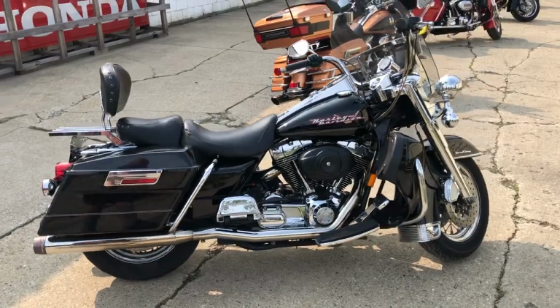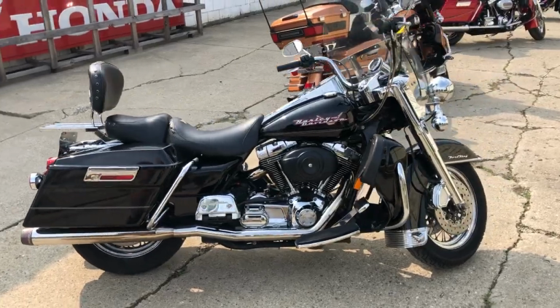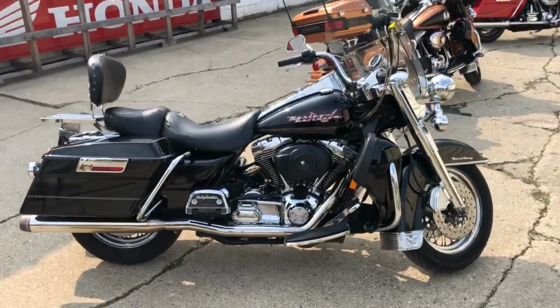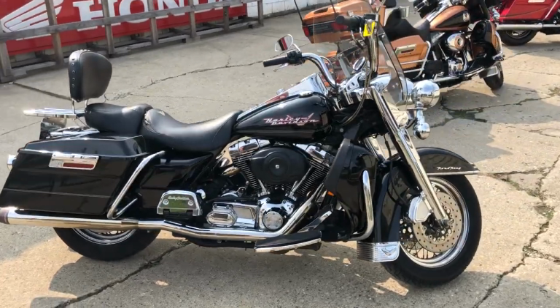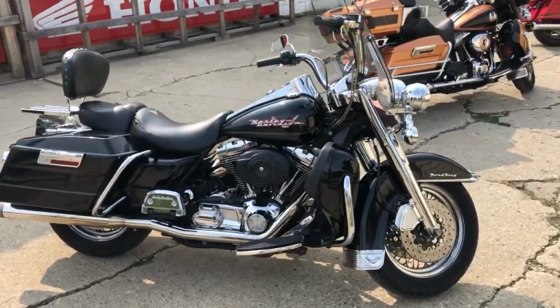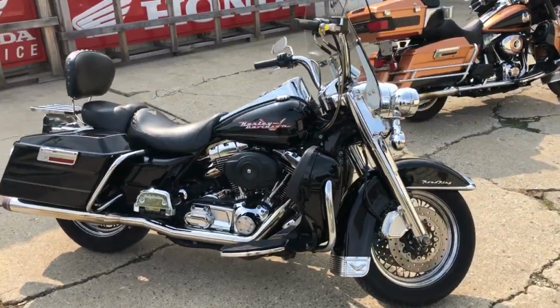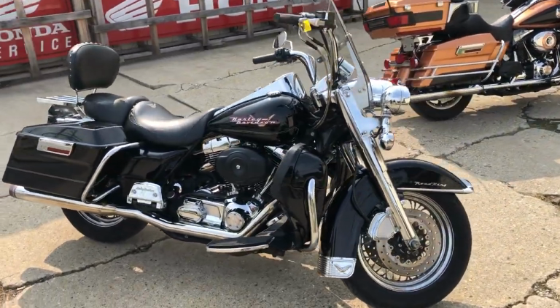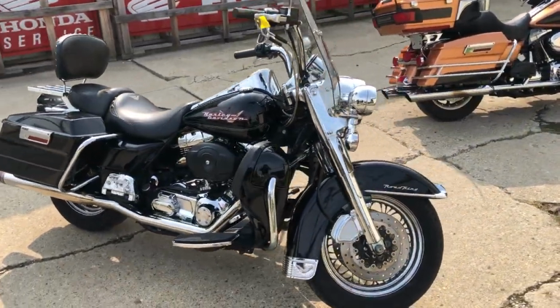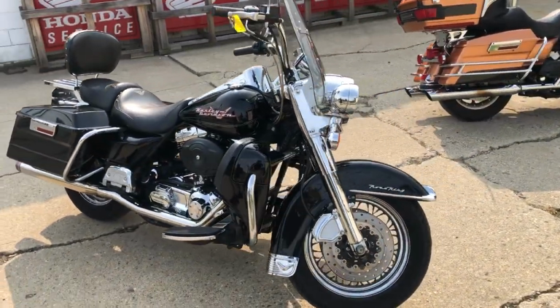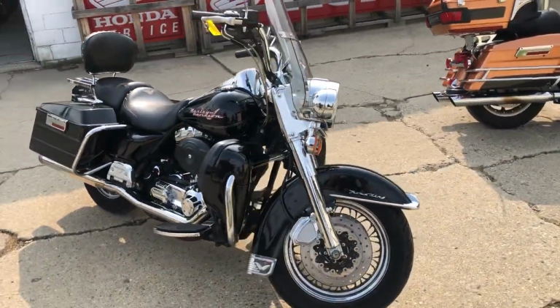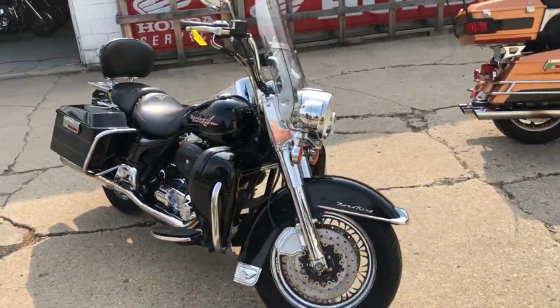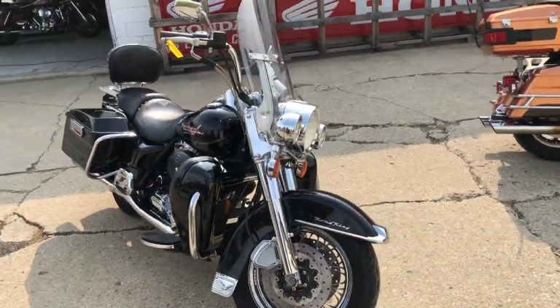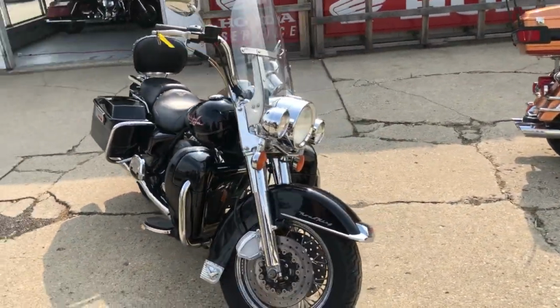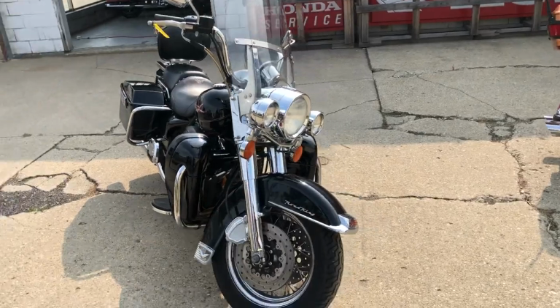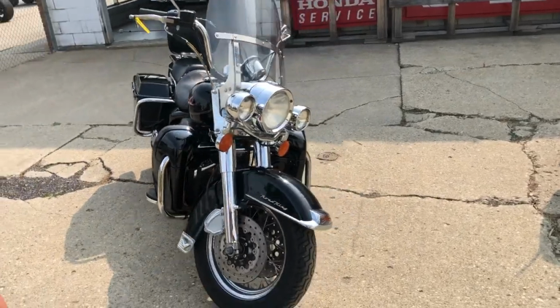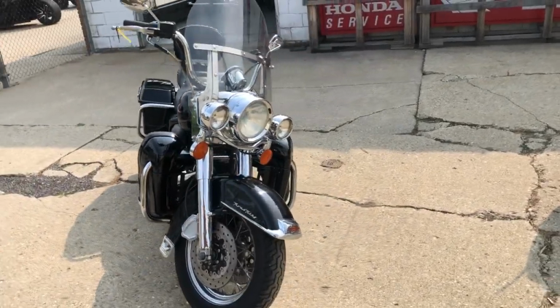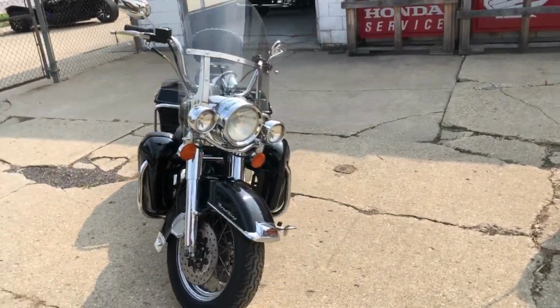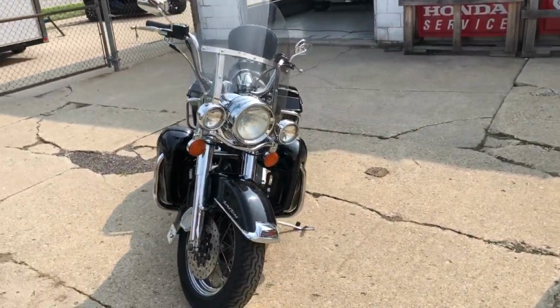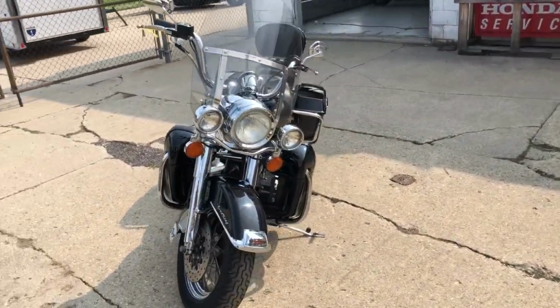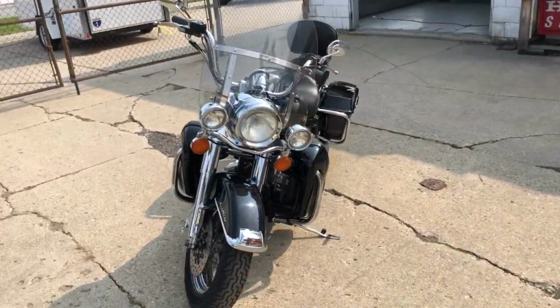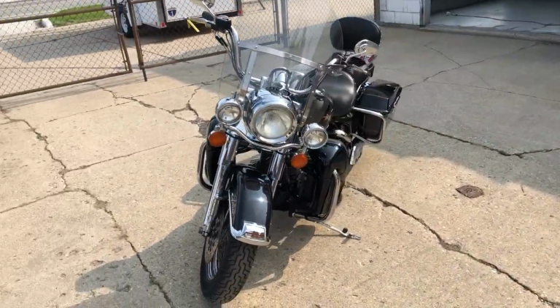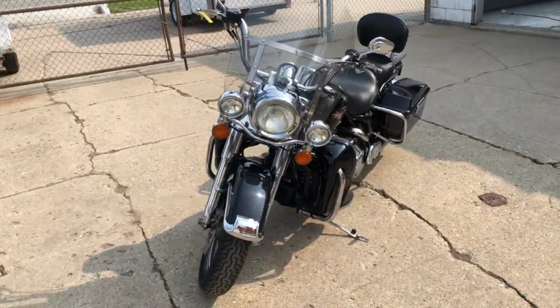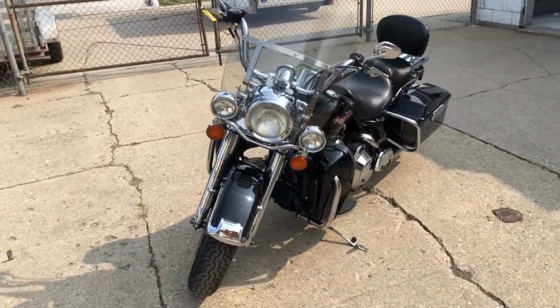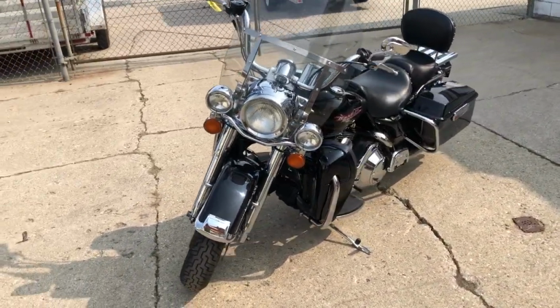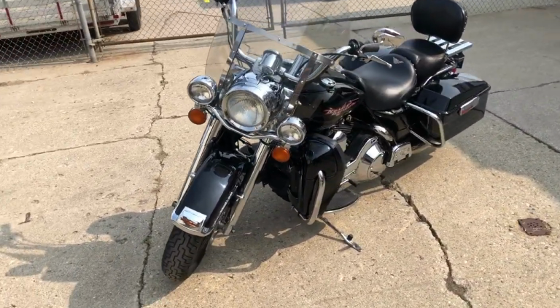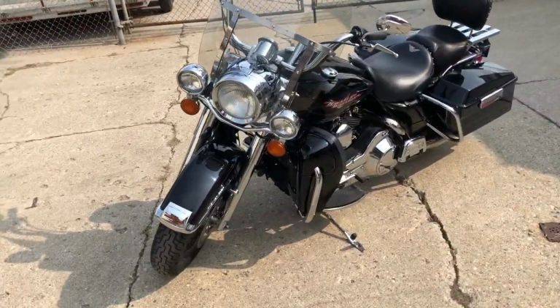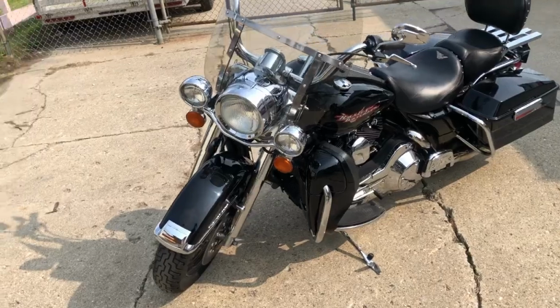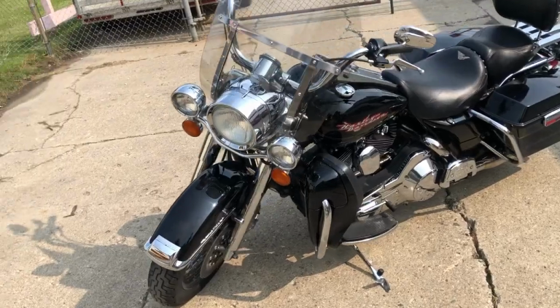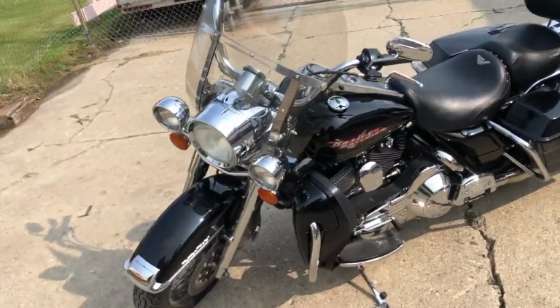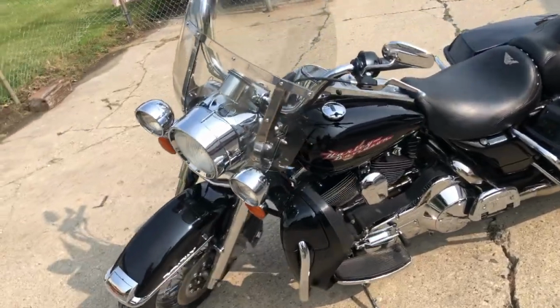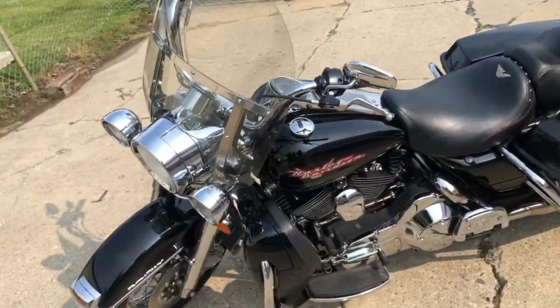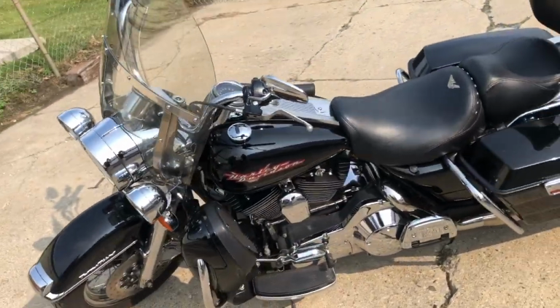Backrest, luggage rack, and a dual Reinhardt exhaust — makes this Road King sound as cool as it looks guys. Just serviced here at the dealership, inspected it, all the fluids have been changed, this thing's ready to go. Give us a call, we'll get it done: 810-648-9500.